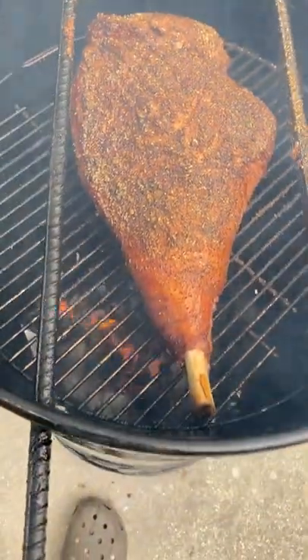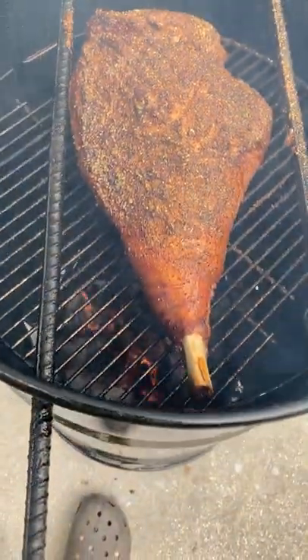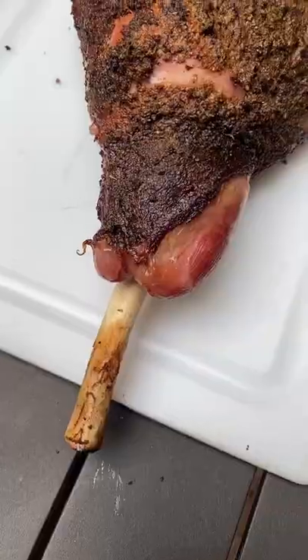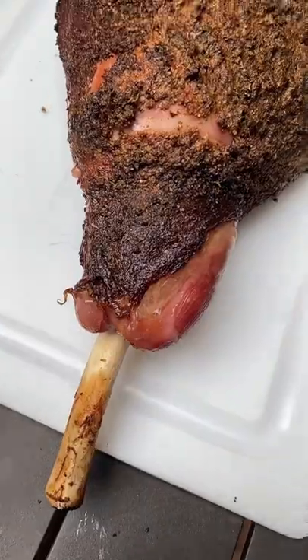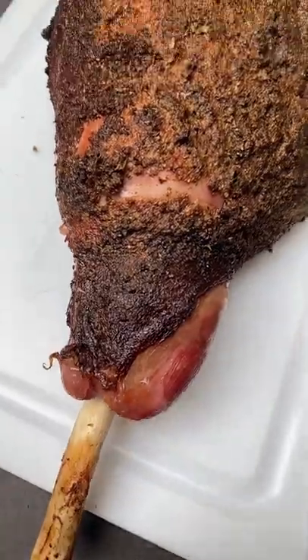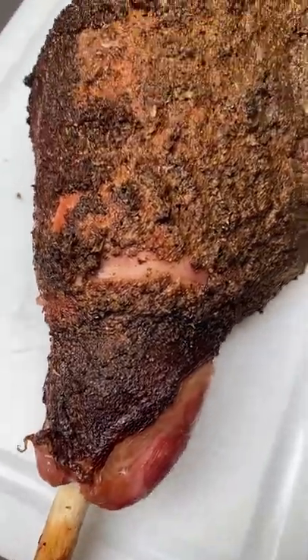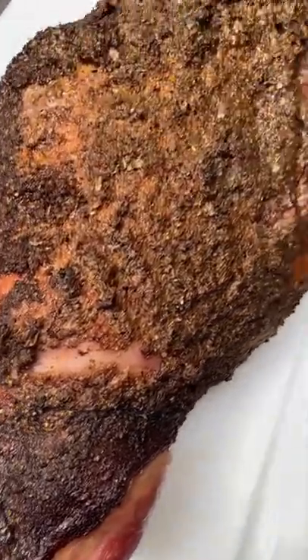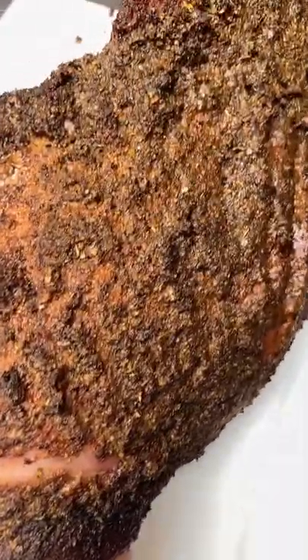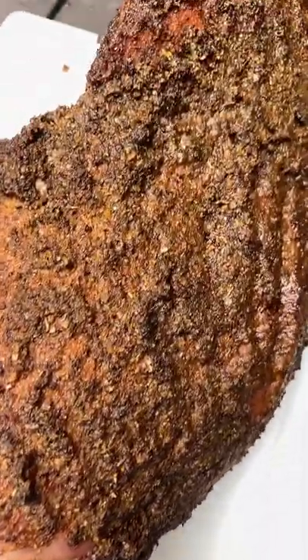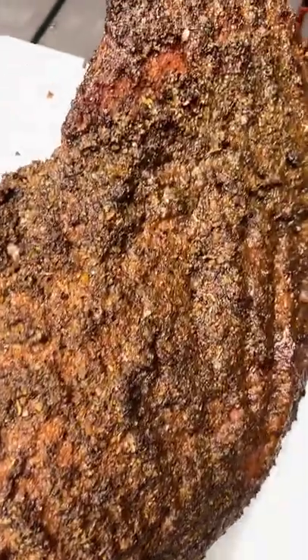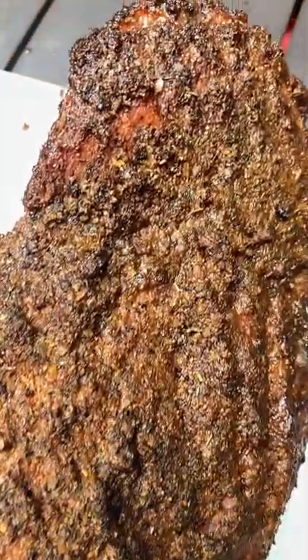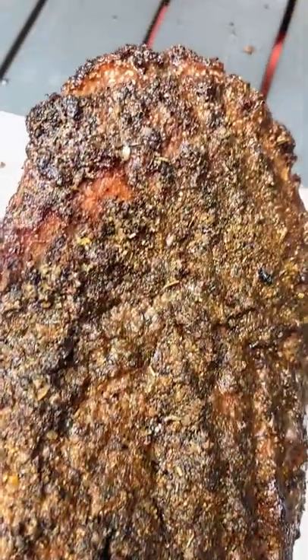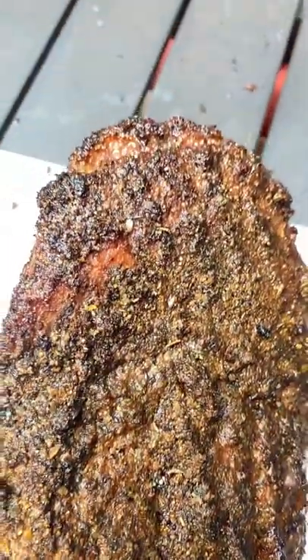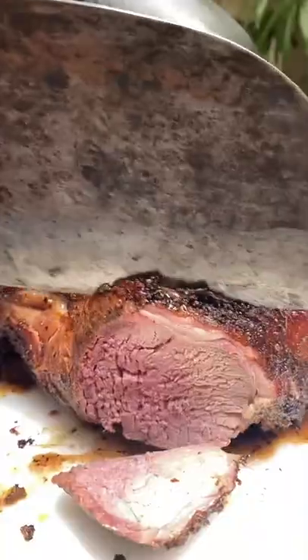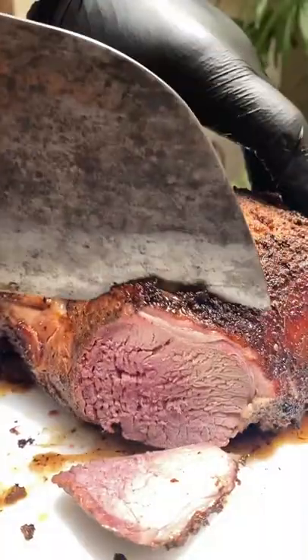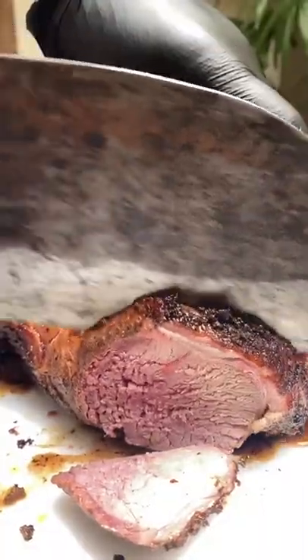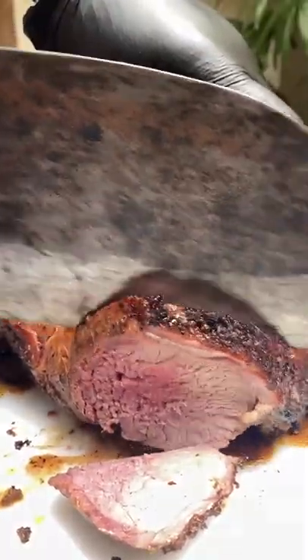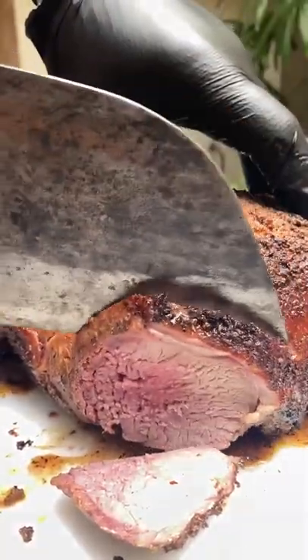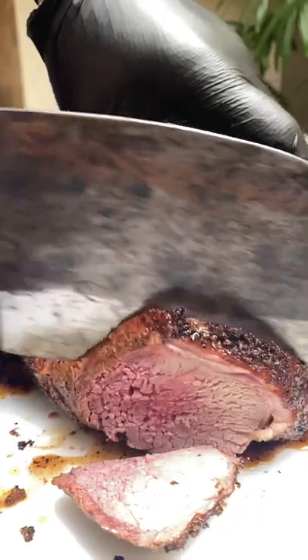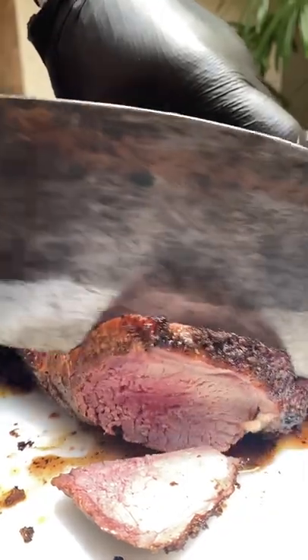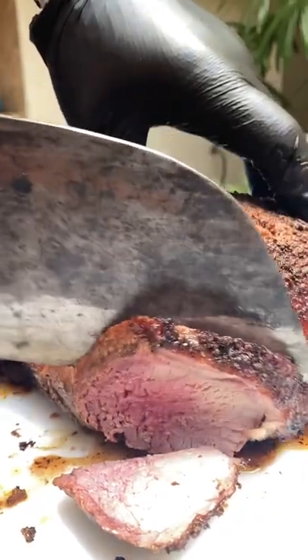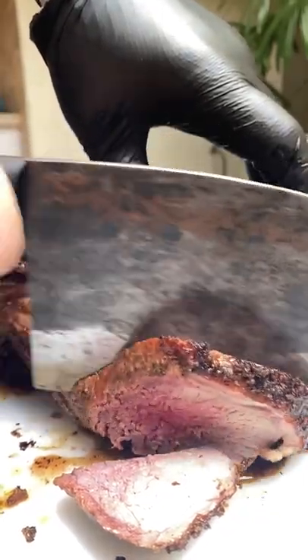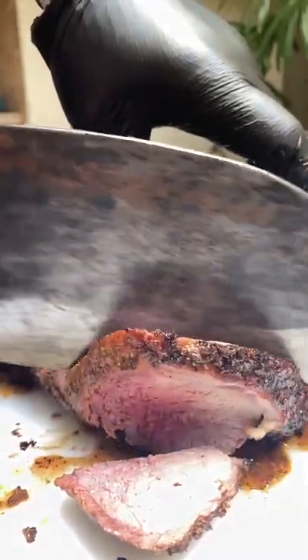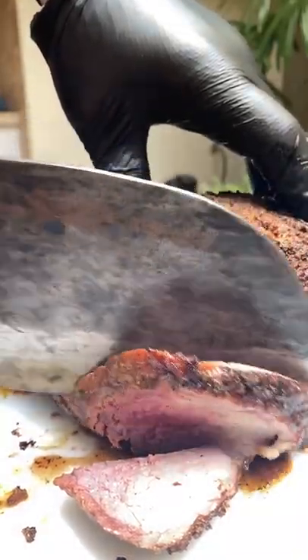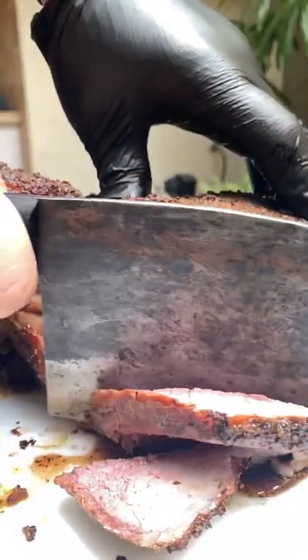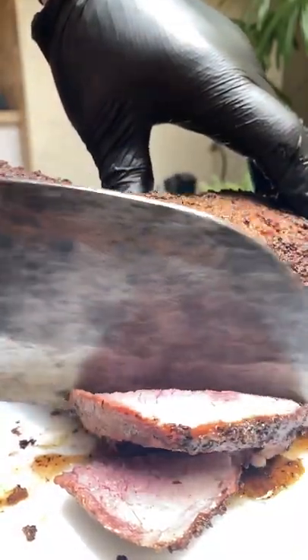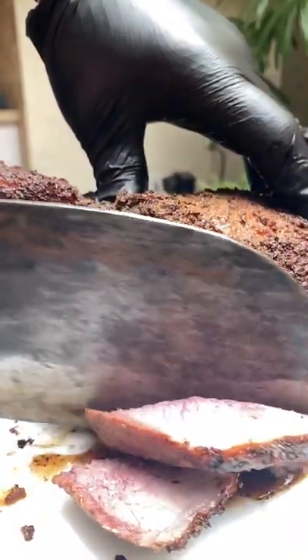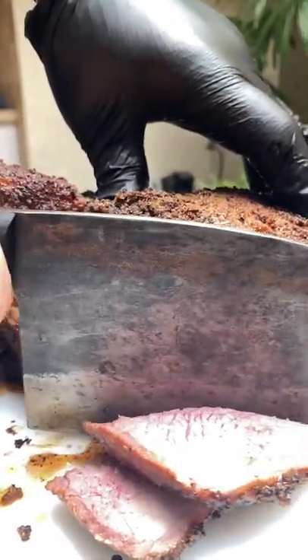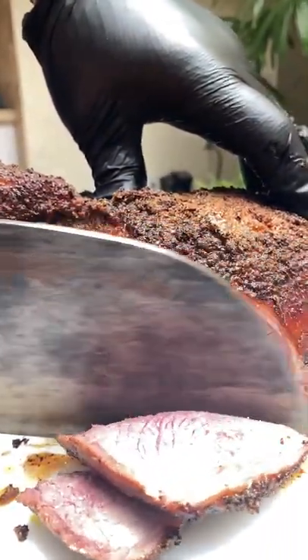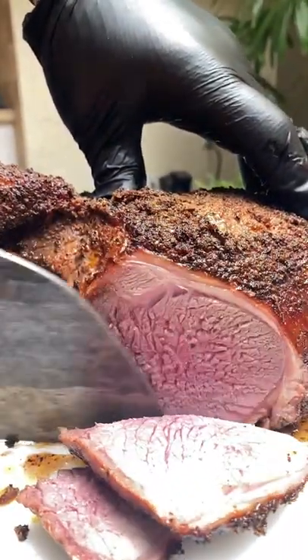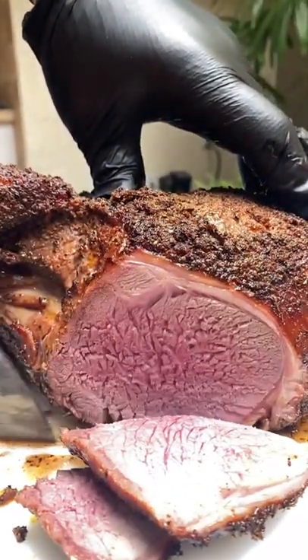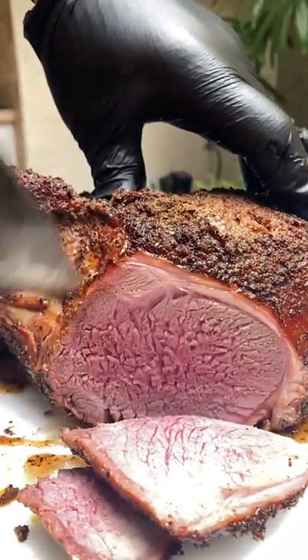Oh my goodness was this good. So tender, so juicy. Pulled it at 130, rested it for 20 minutes and that's how you make it.